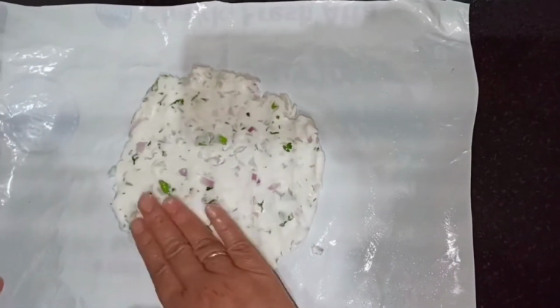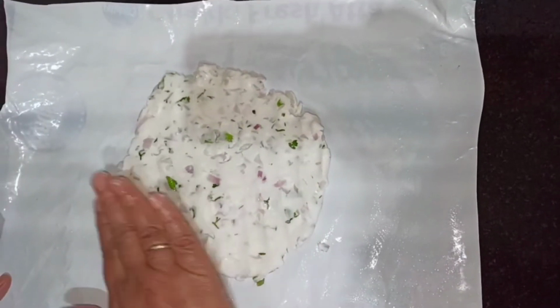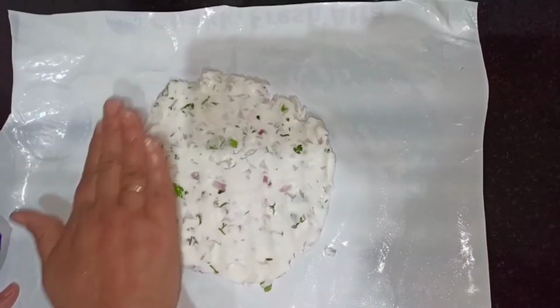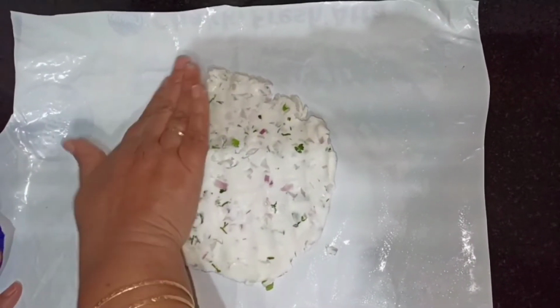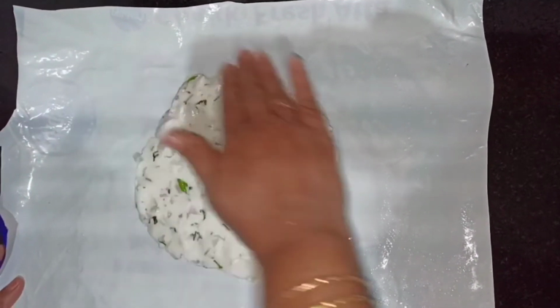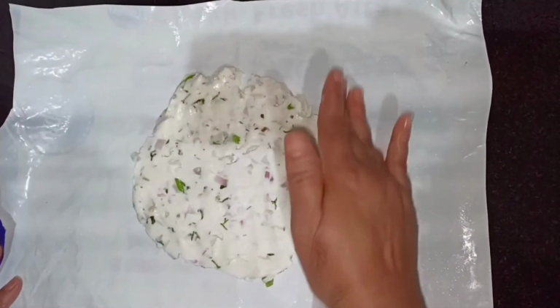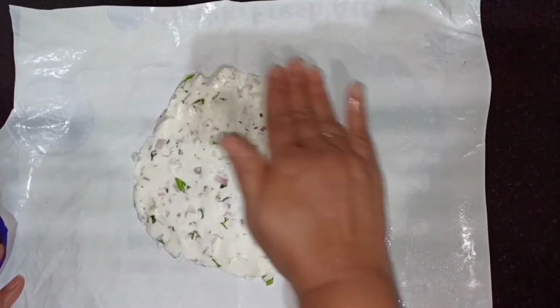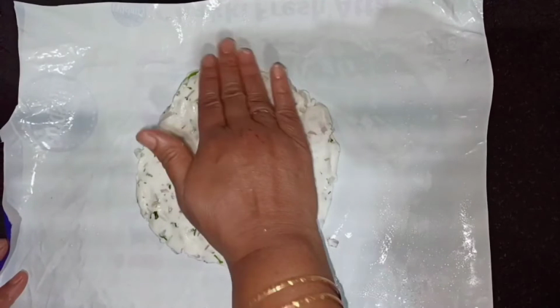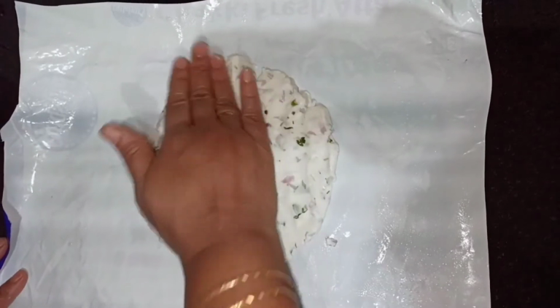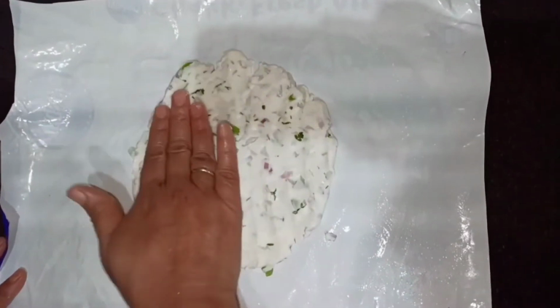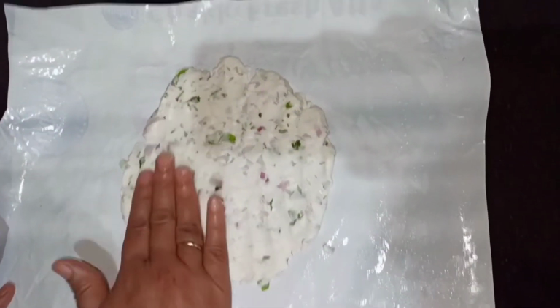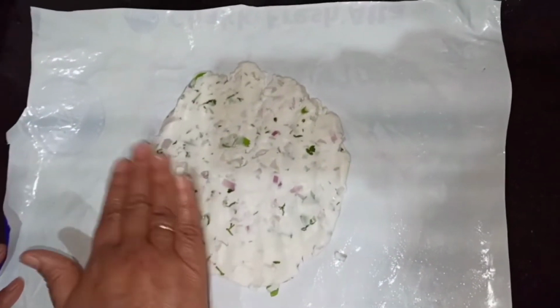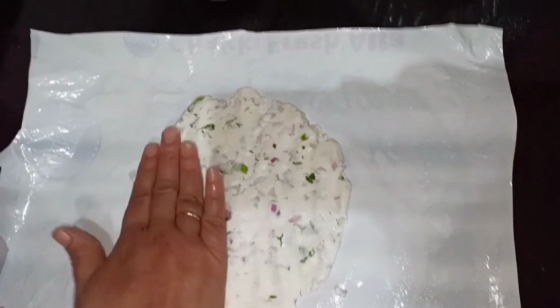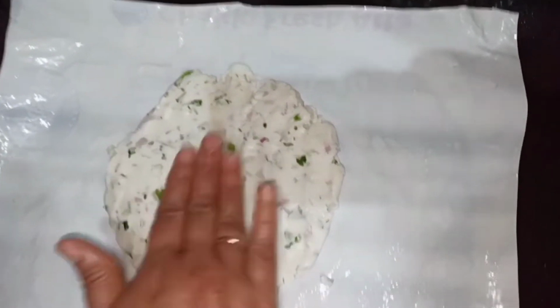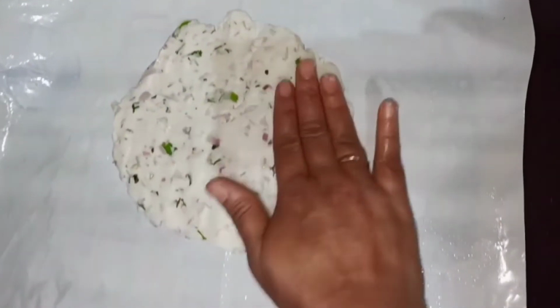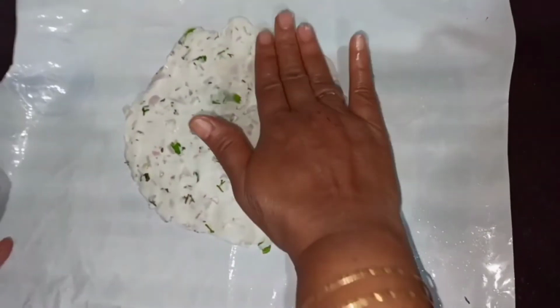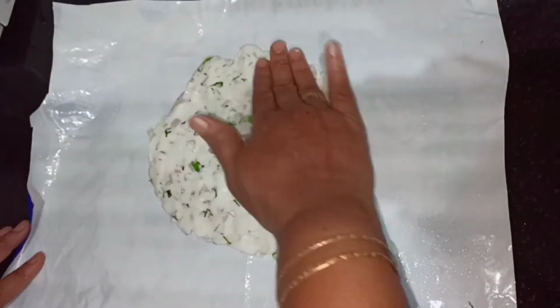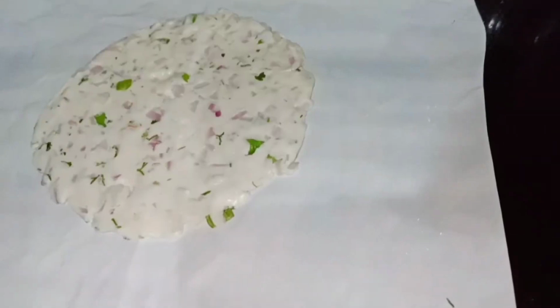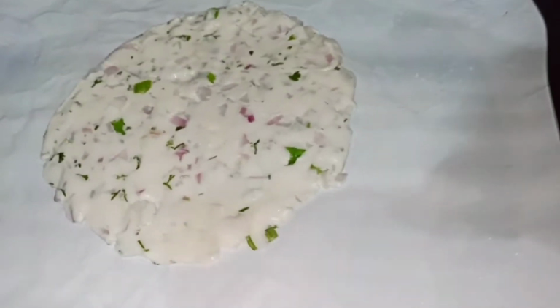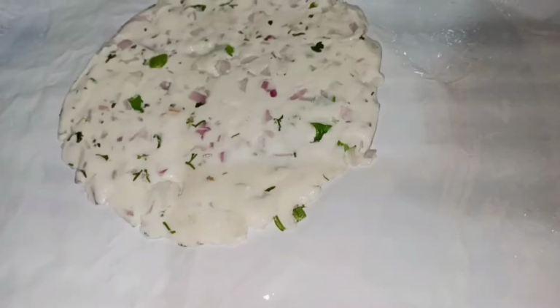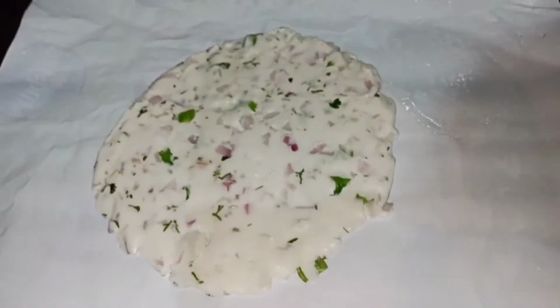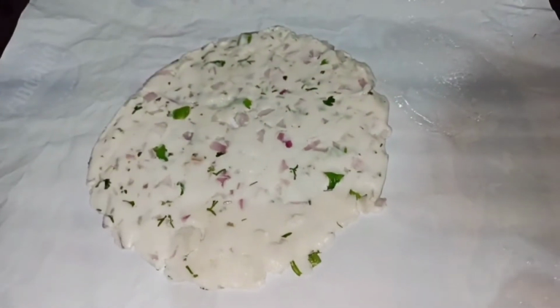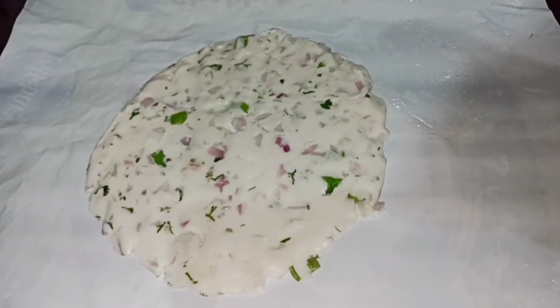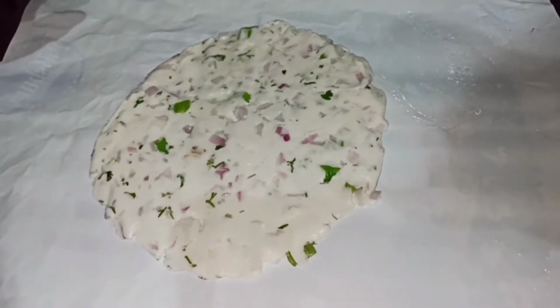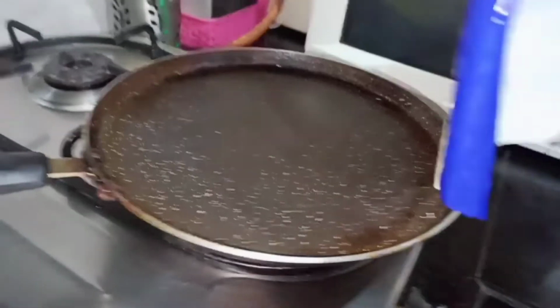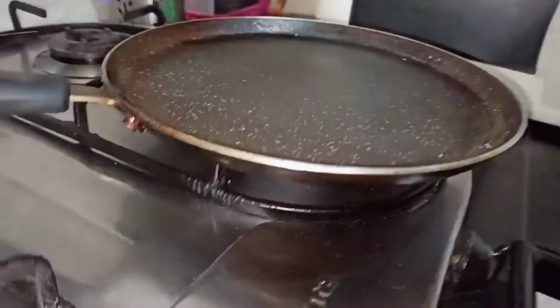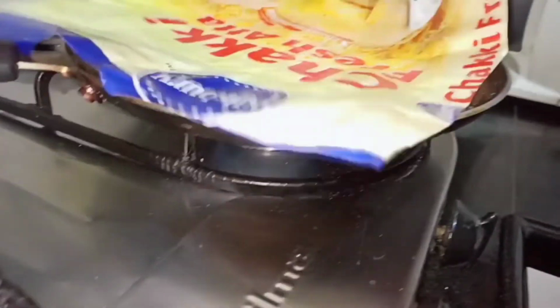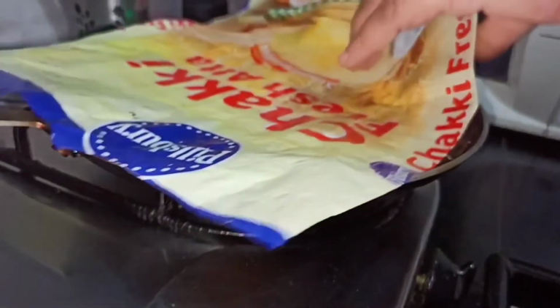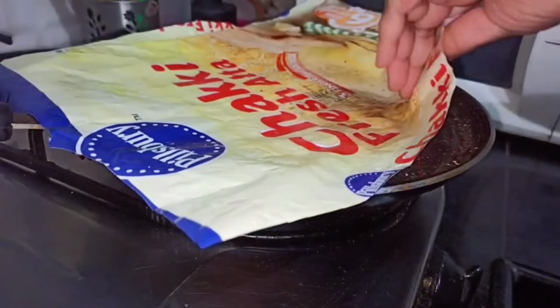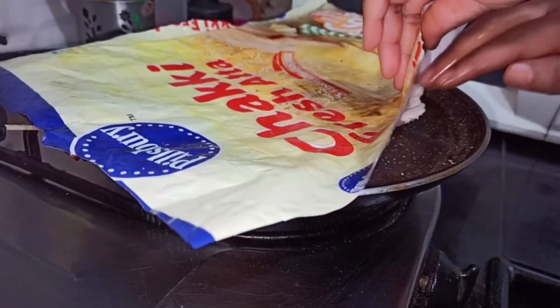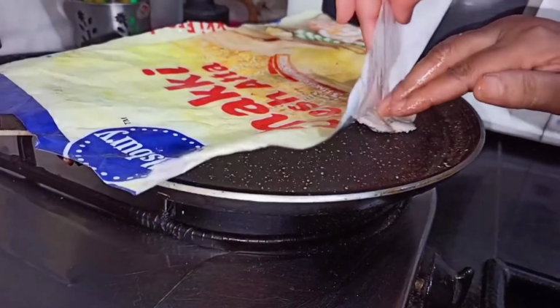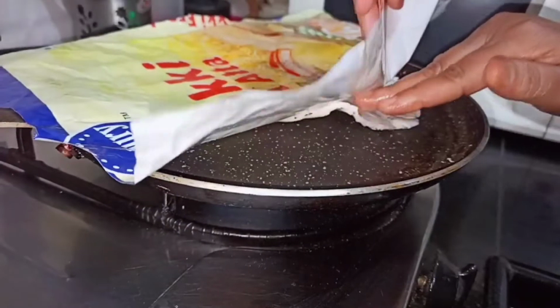Add some oil to the dough ball and make sure it is not too thick — flatten it as much as possible. While dabbing the akki roti, add some oil to your hand so that it comes out well. Now take a tawa and place the akki roti on it.